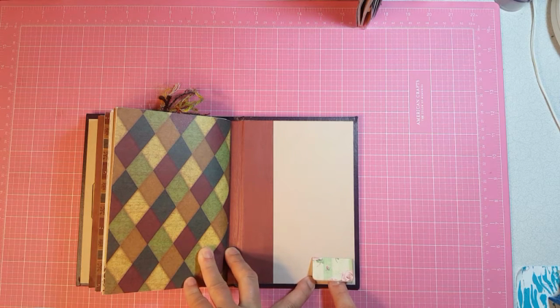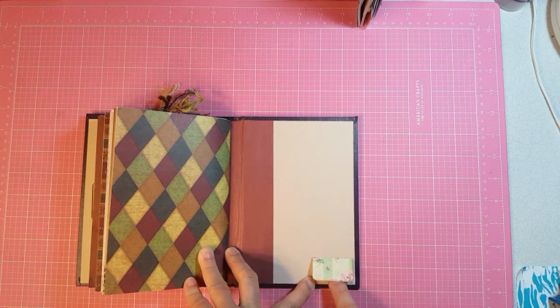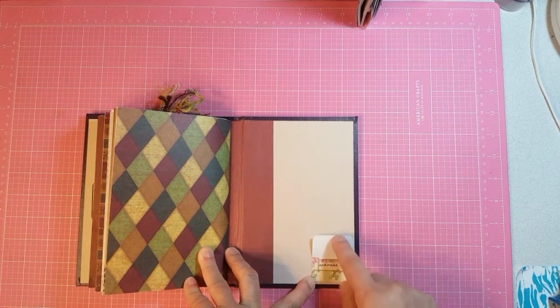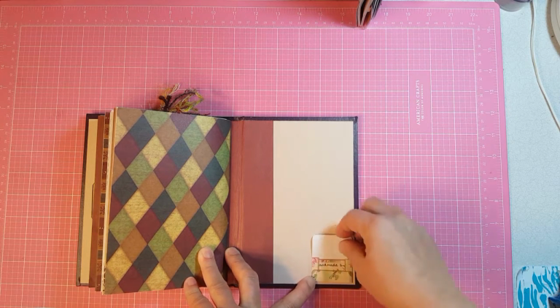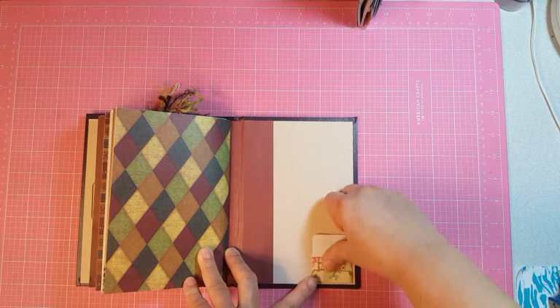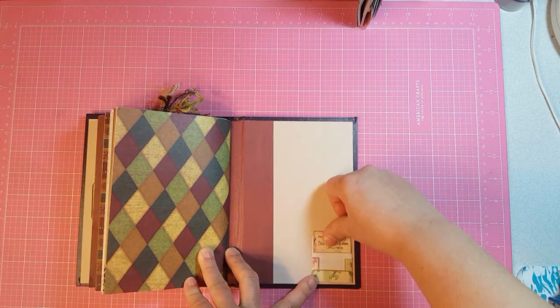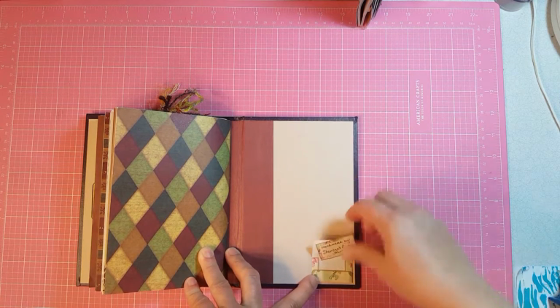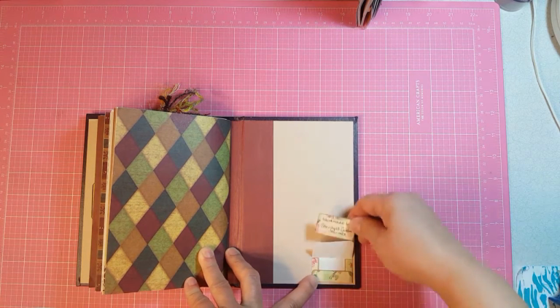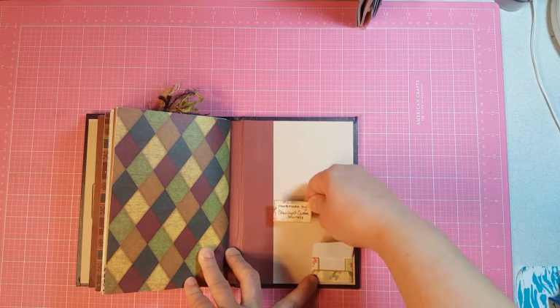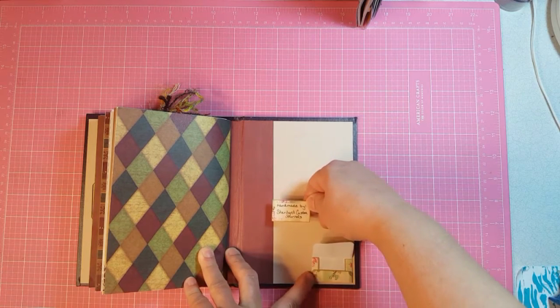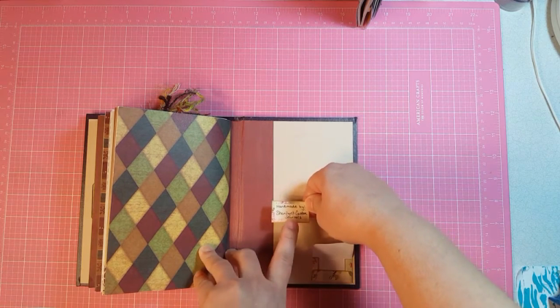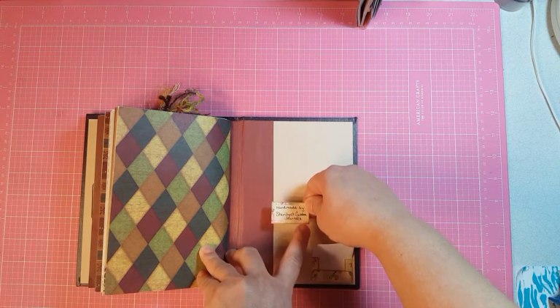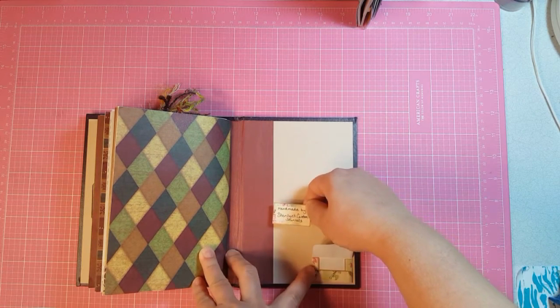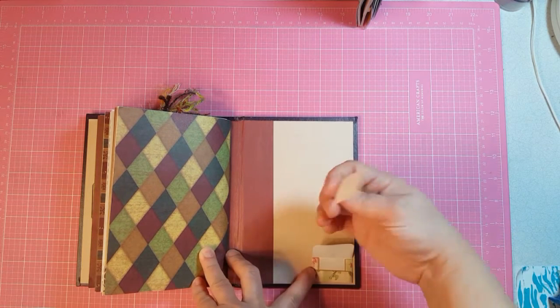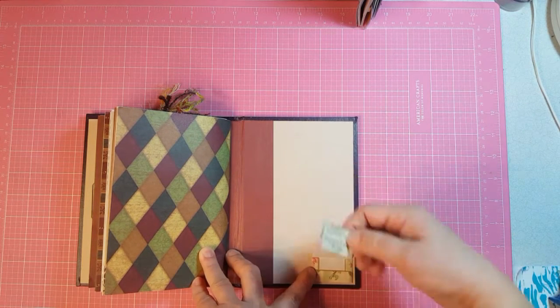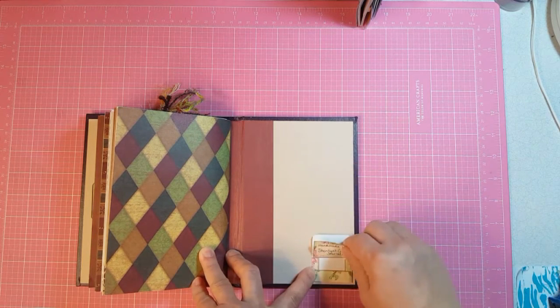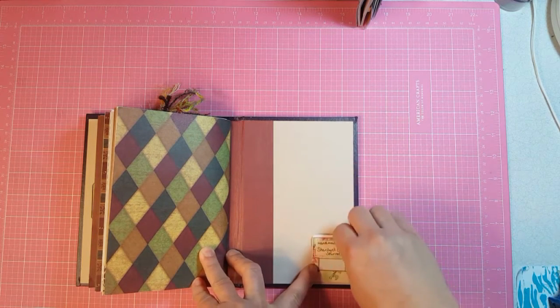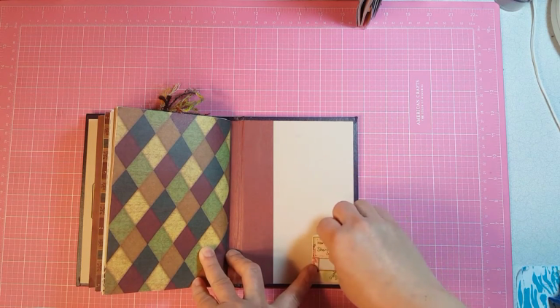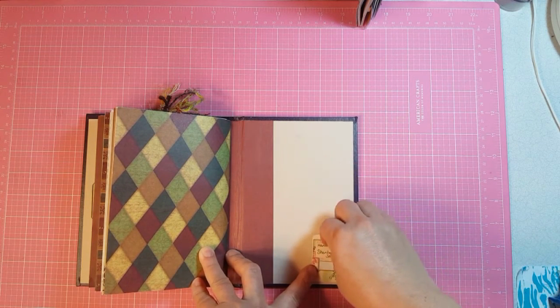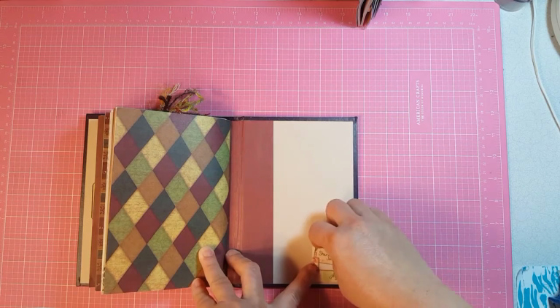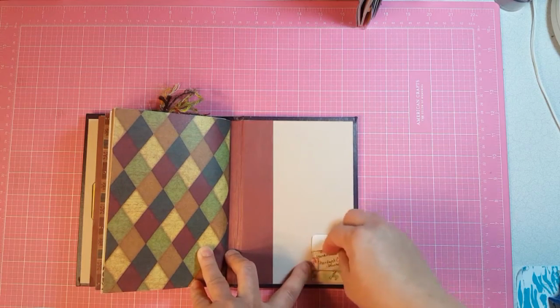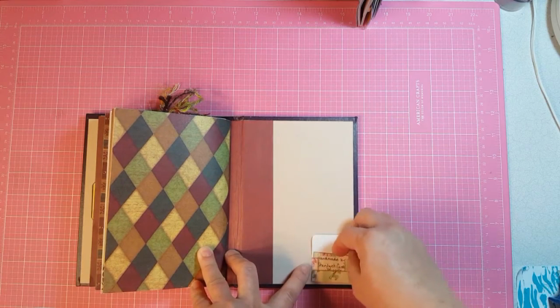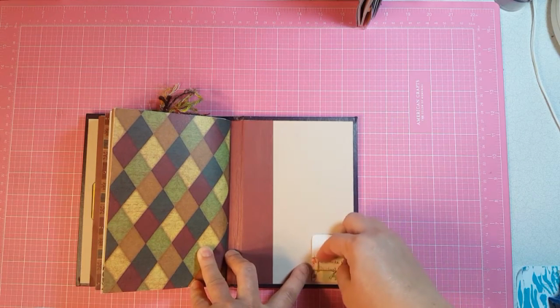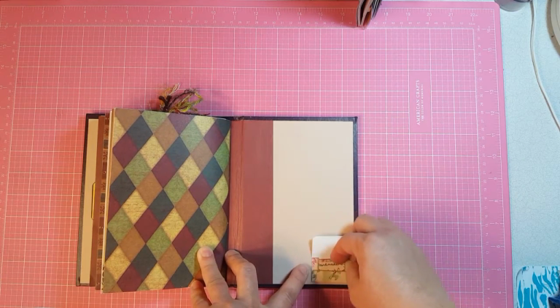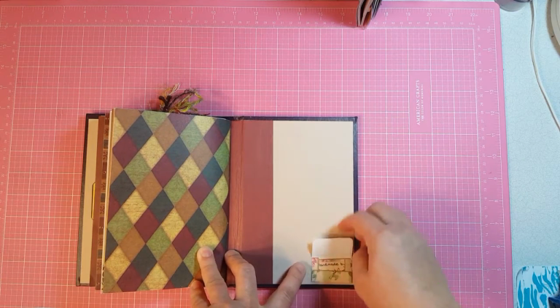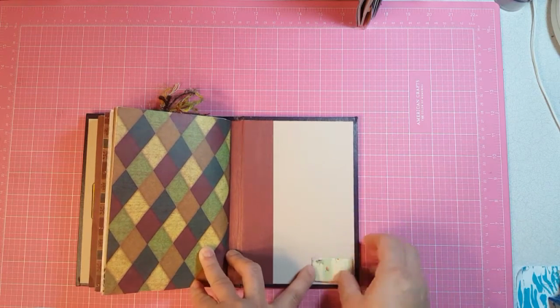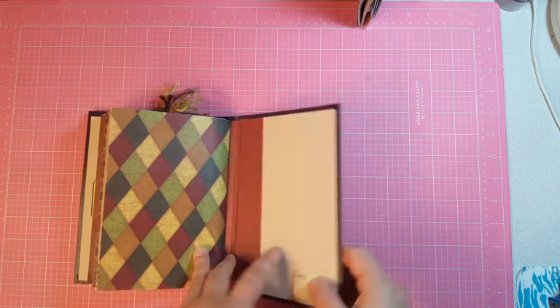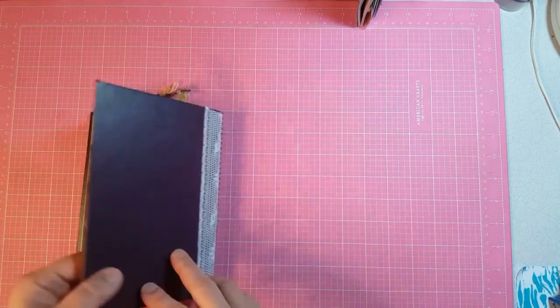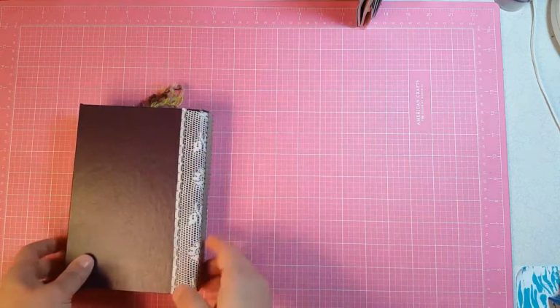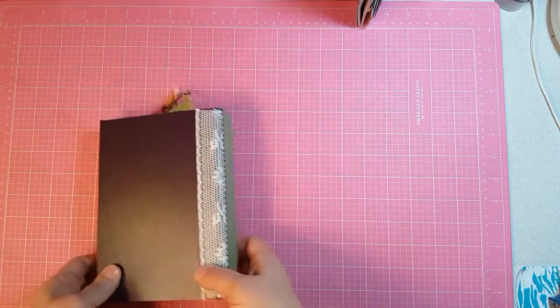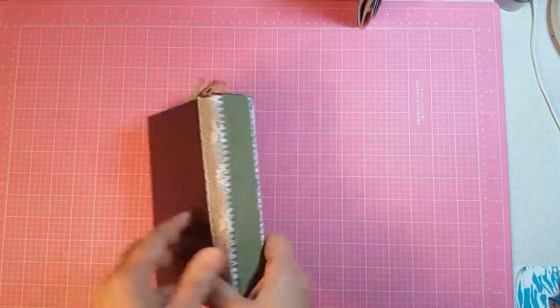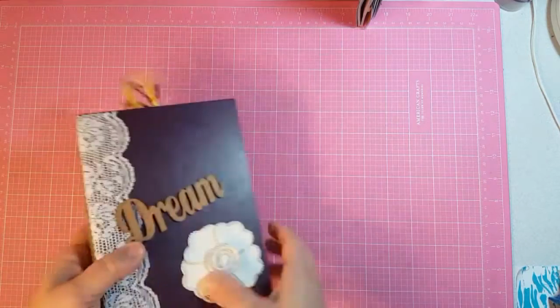Inside I just put 'Handmade by Sherilyn's Custom Journals' so they can see where it came from. And that is the end of this journal.